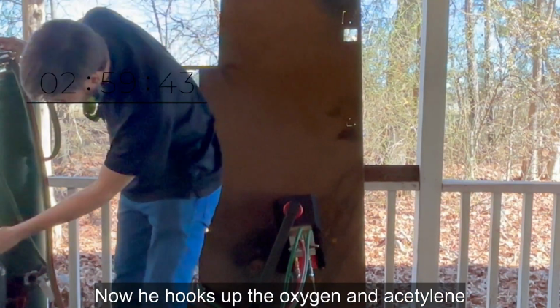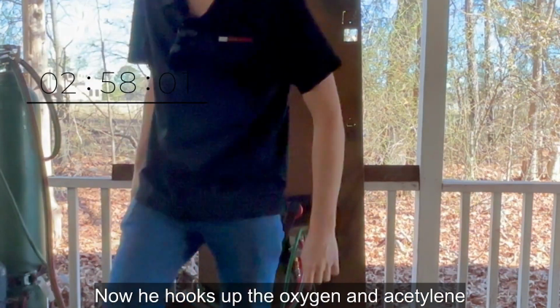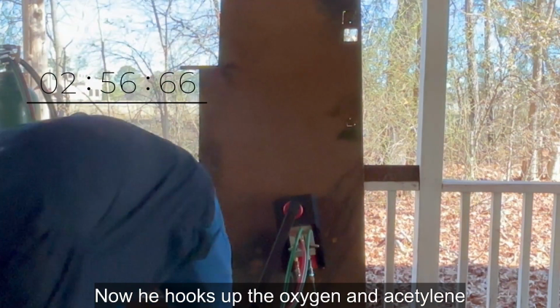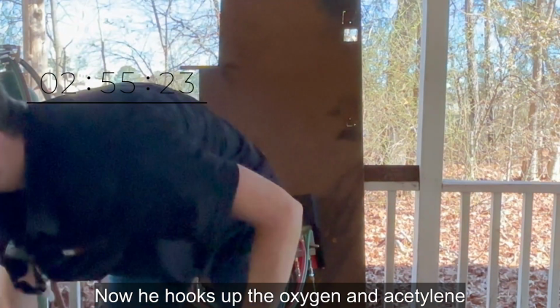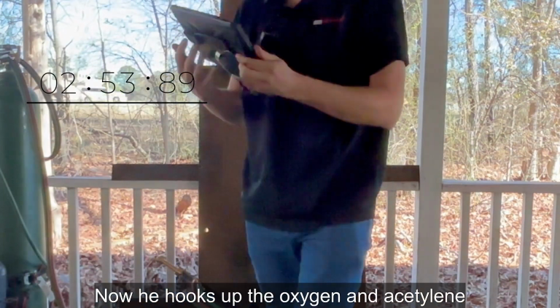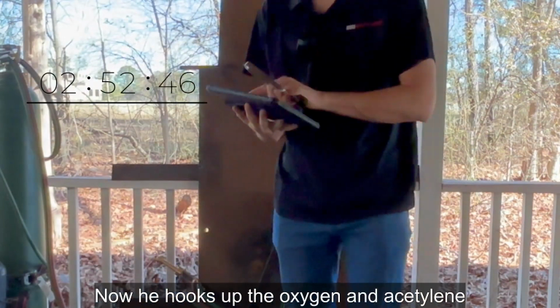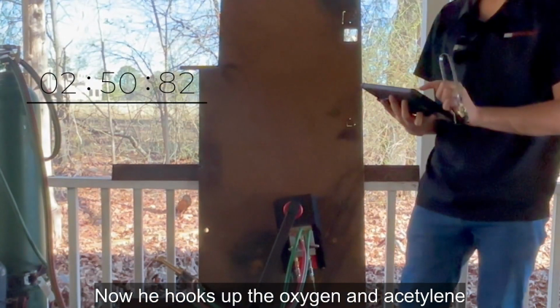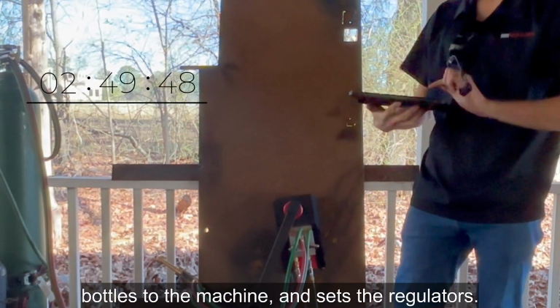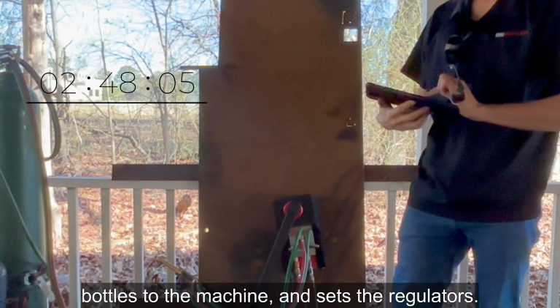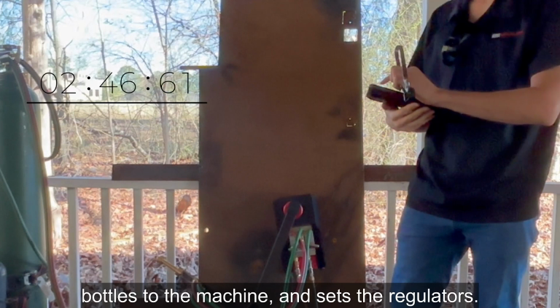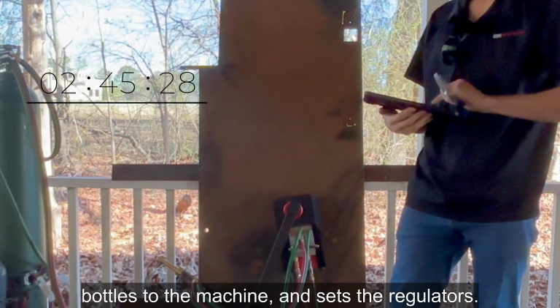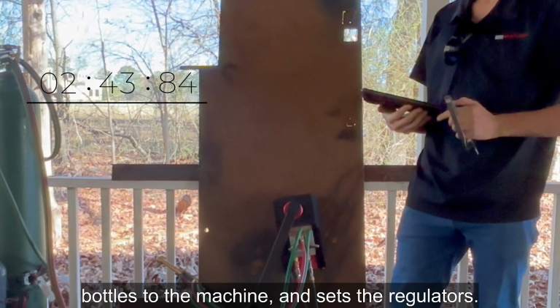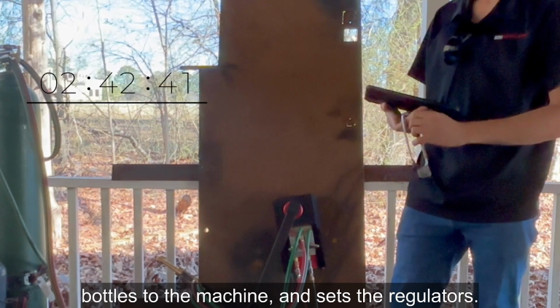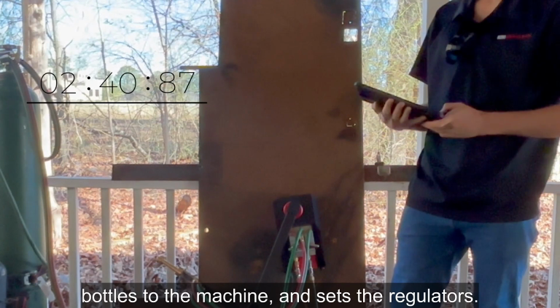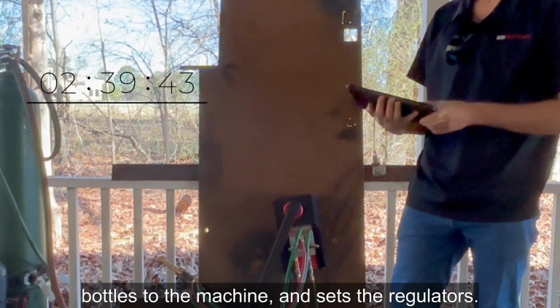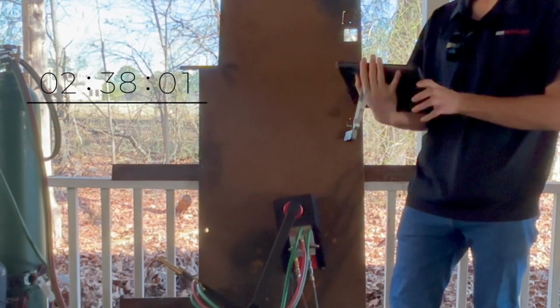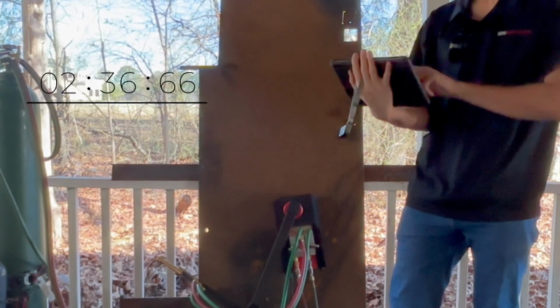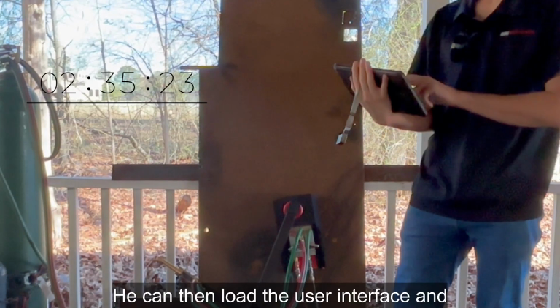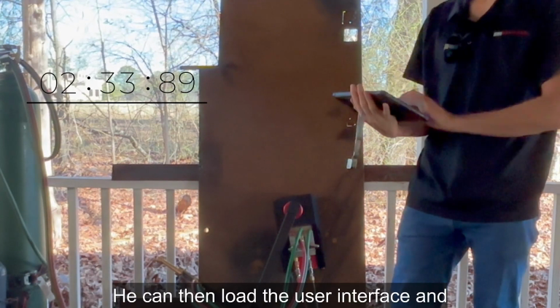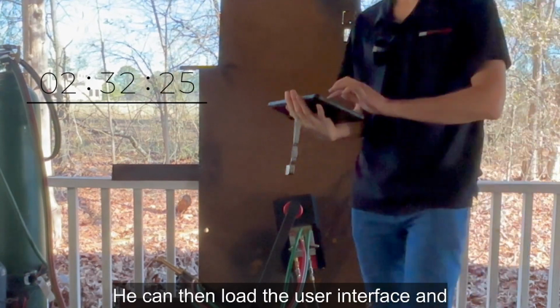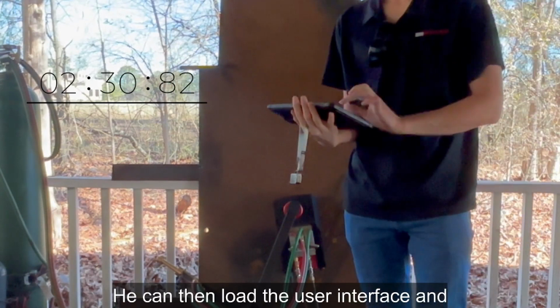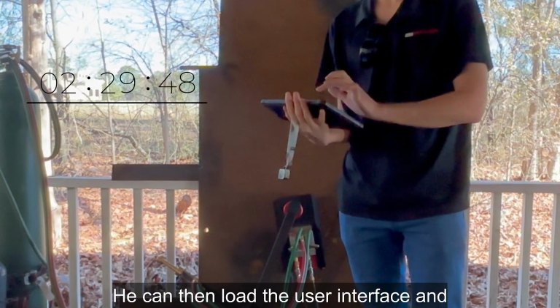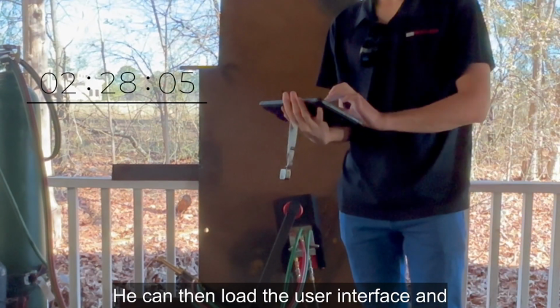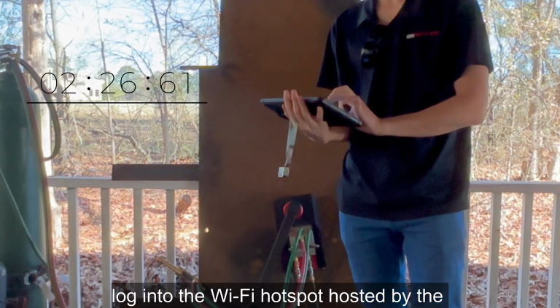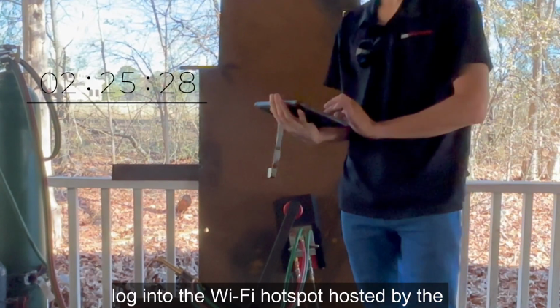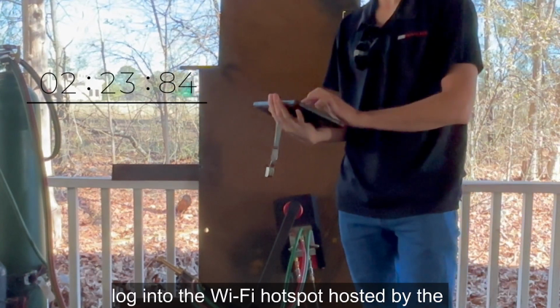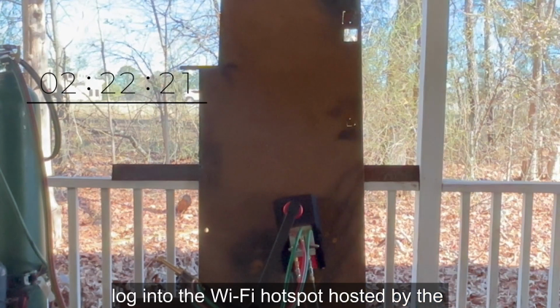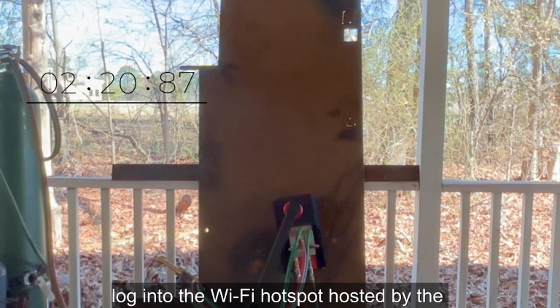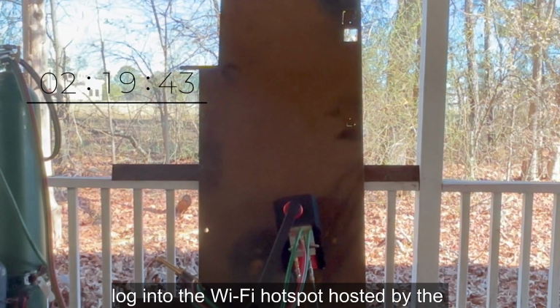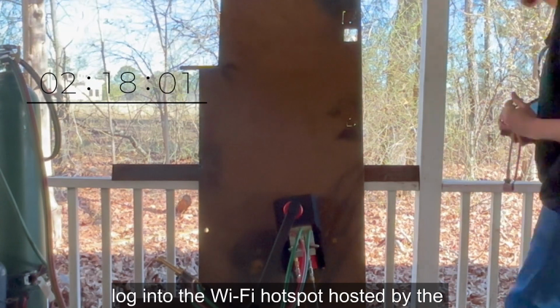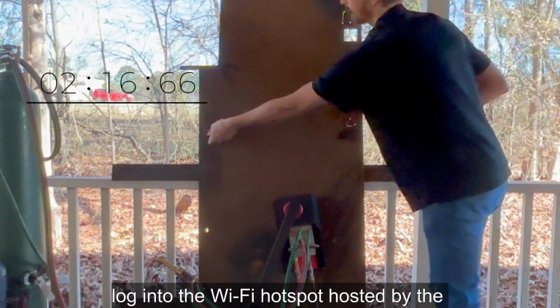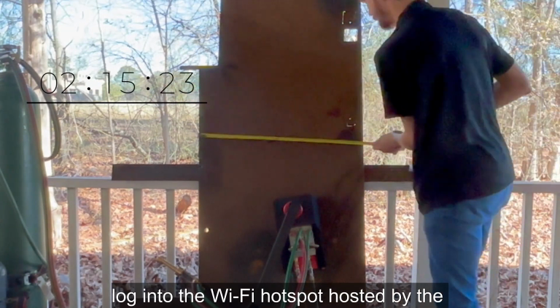Now he hooks up the oxygen and acetylene bottles to the machine and sets the regulators. He can then load the user interface and log in to the Wi-Fi hotspot hosted by the machine.